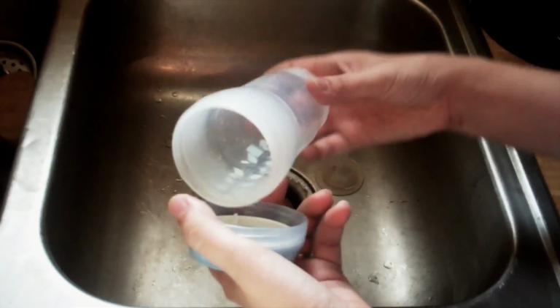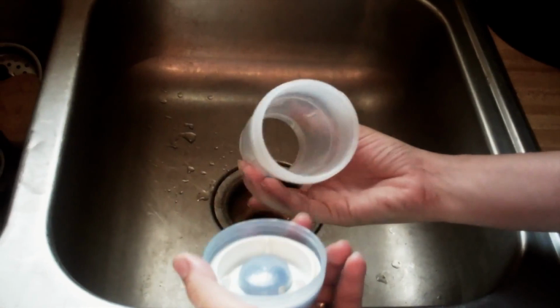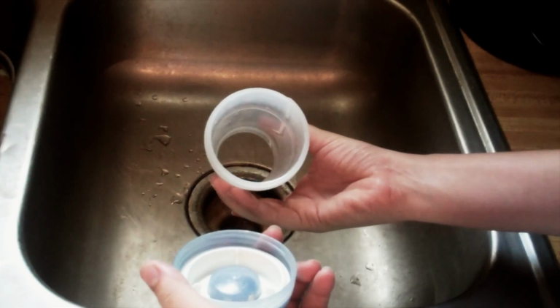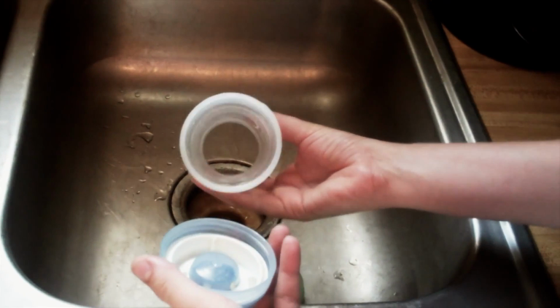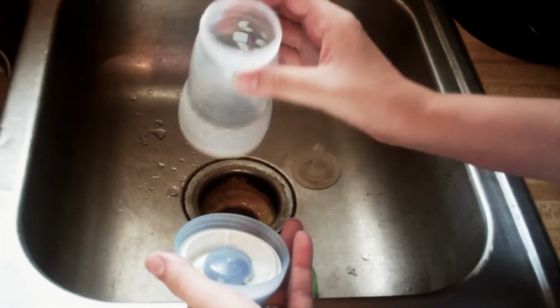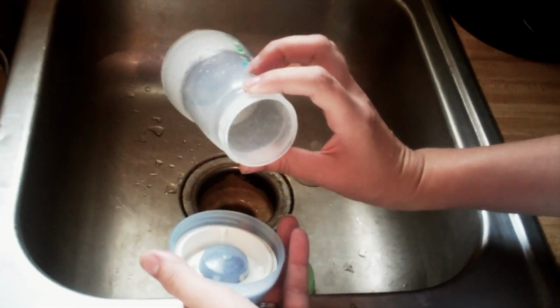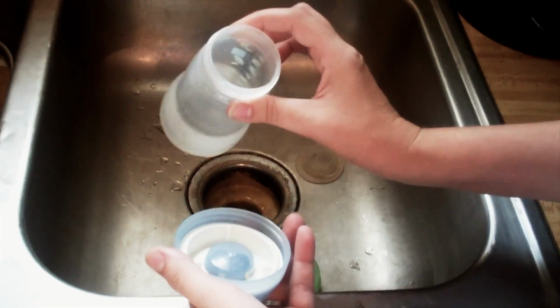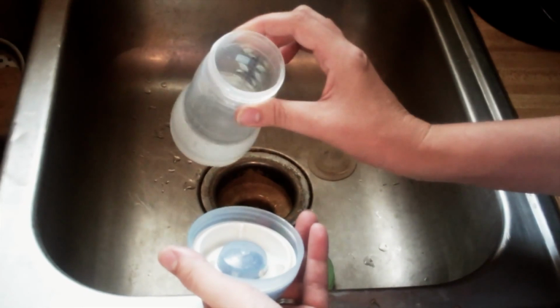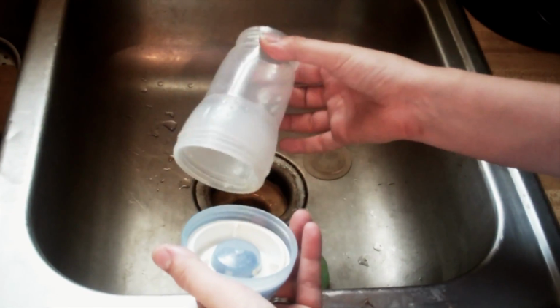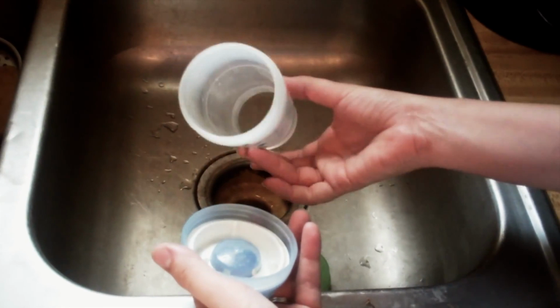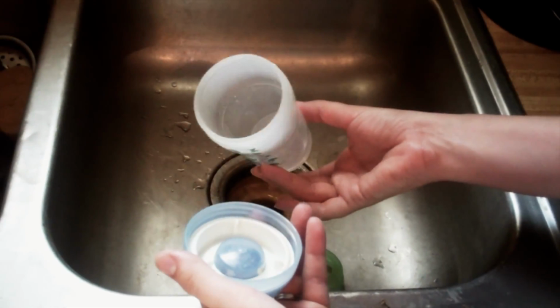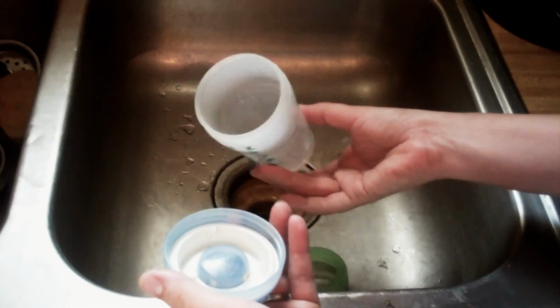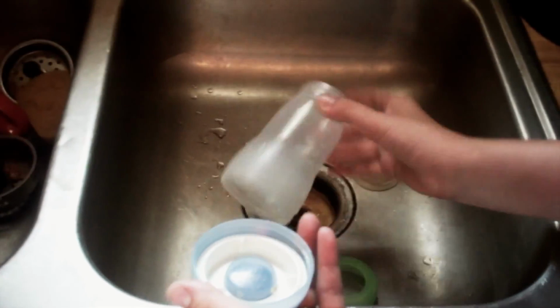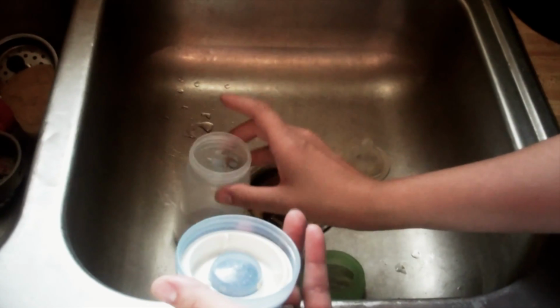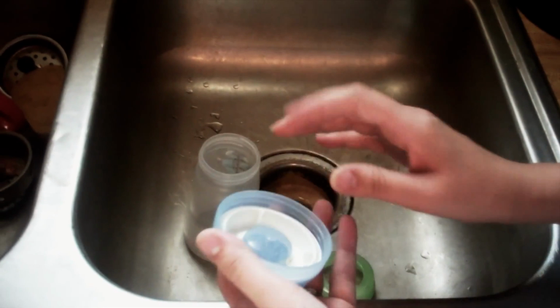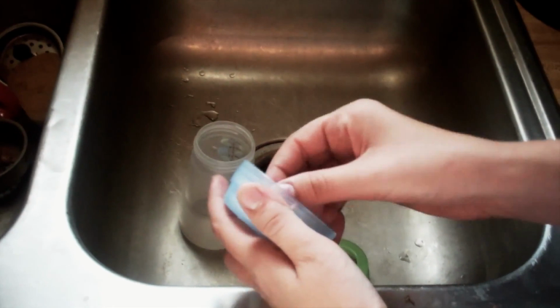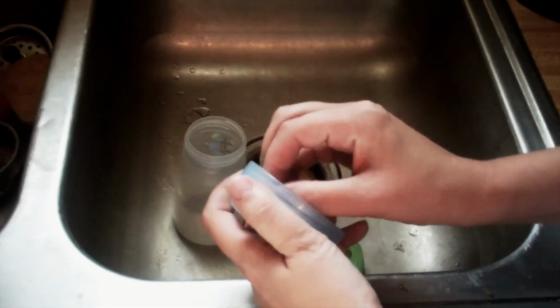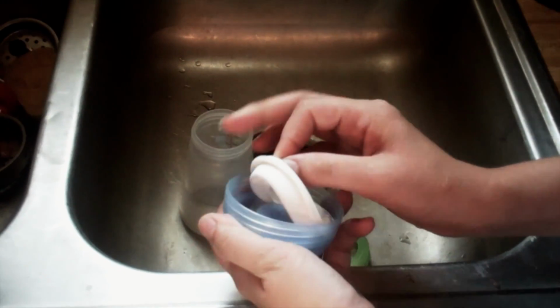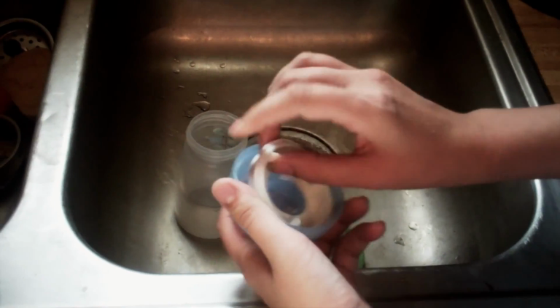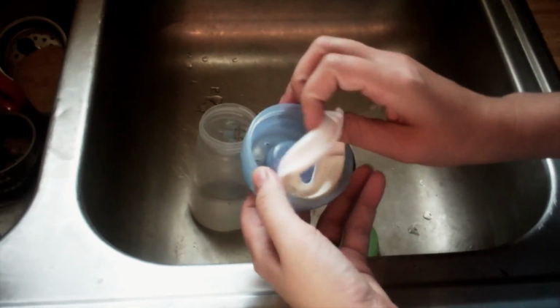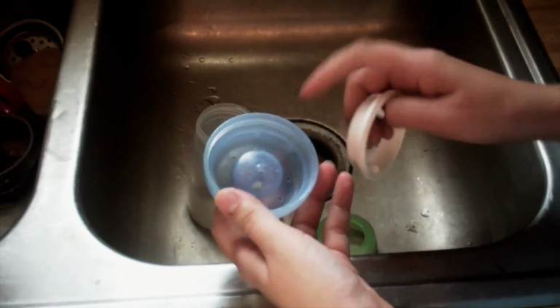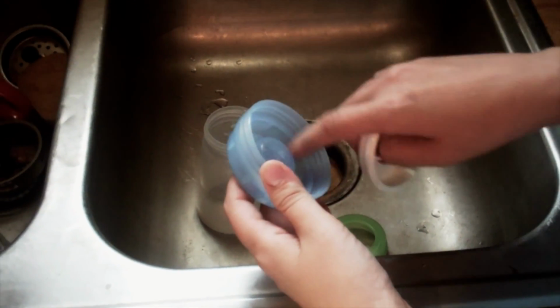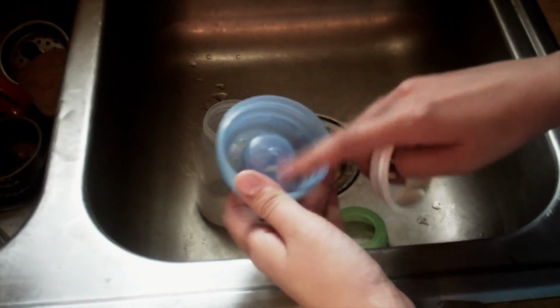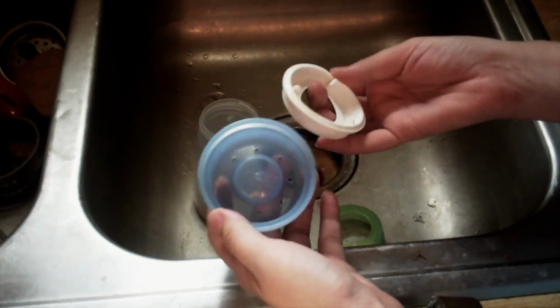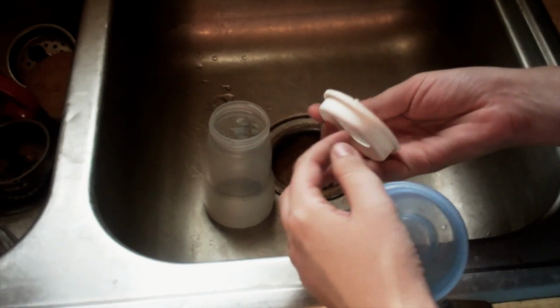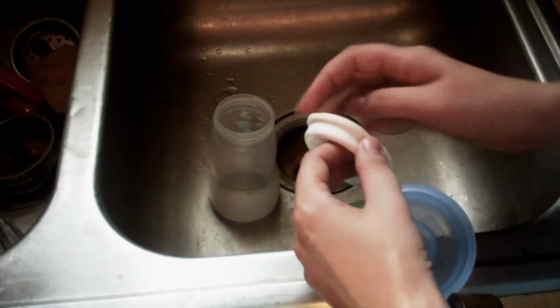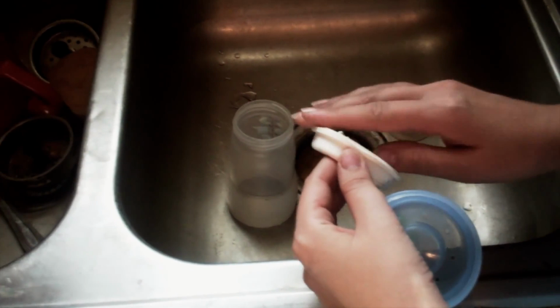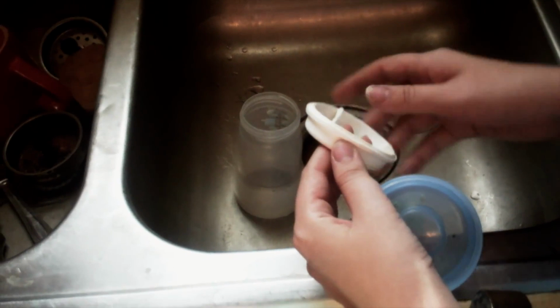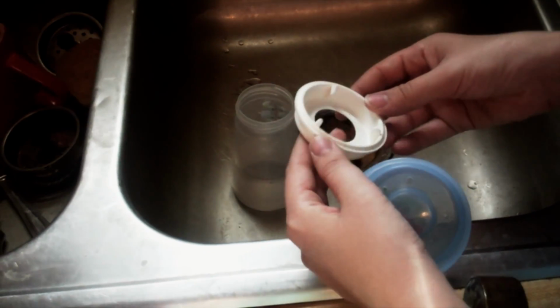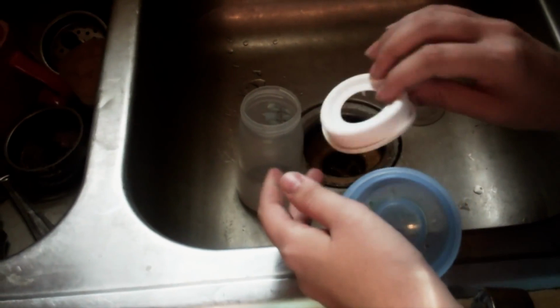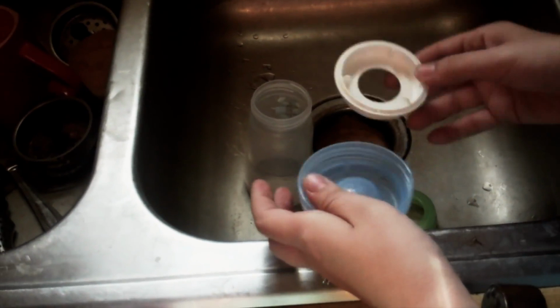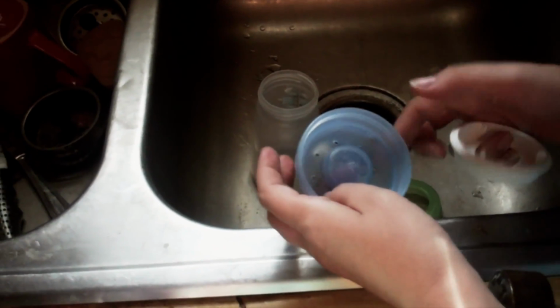The entire thing comes apart. This is the part that I think is so genius — I'm like, why didn't I think of that? I should have thought of that. Now you can clean inside, get the bottom cleaned really well. If you have any gunk building up, it's really easy to clean.